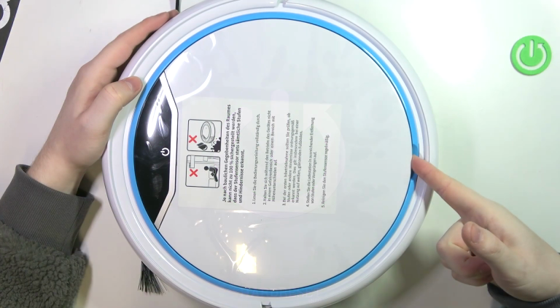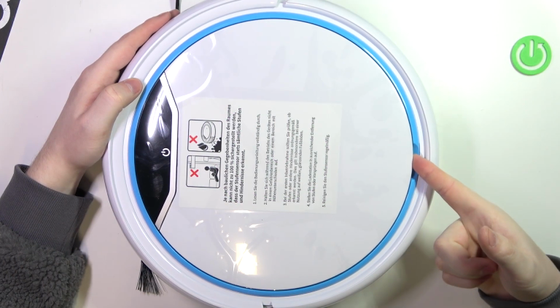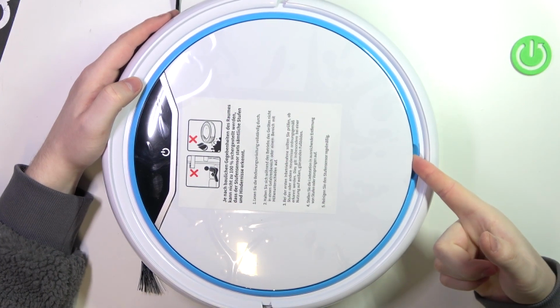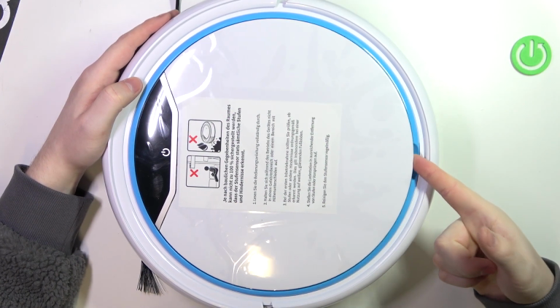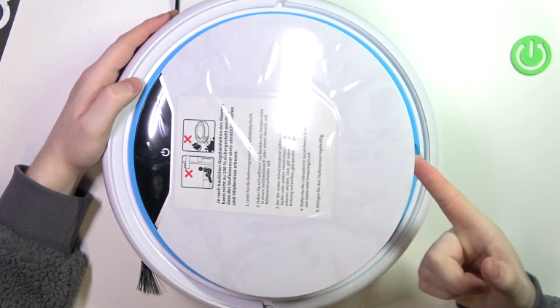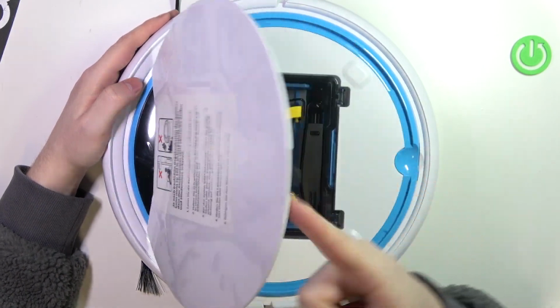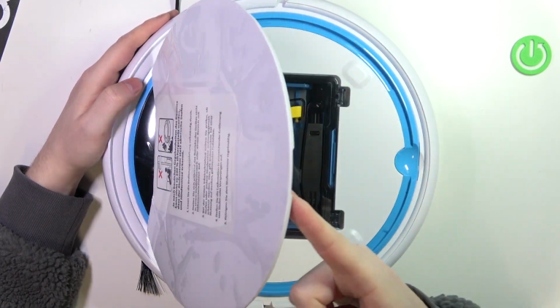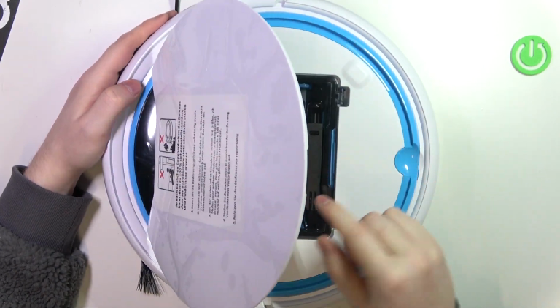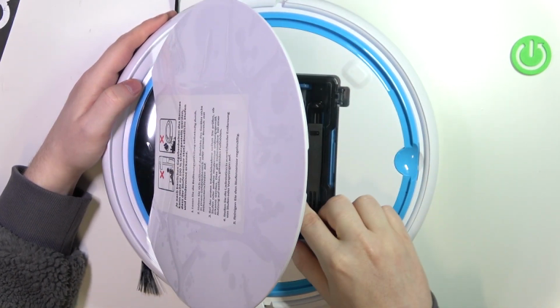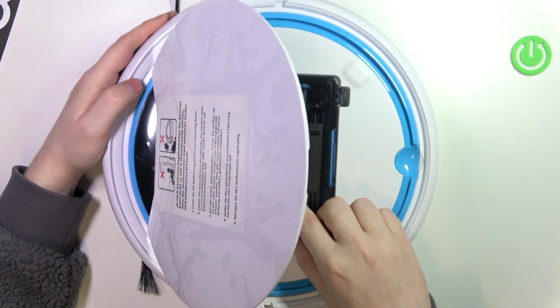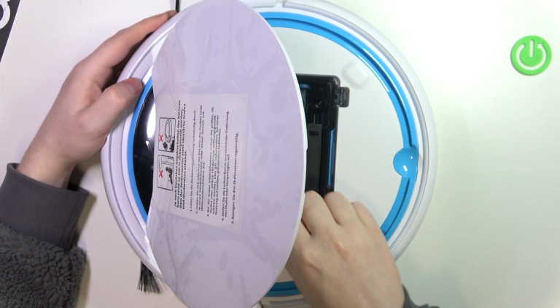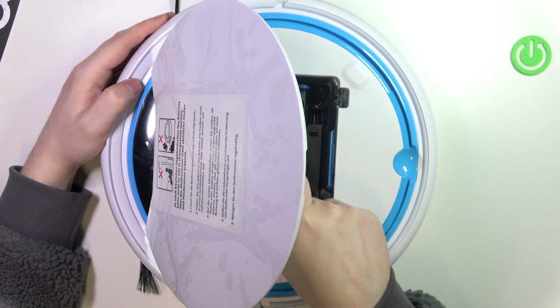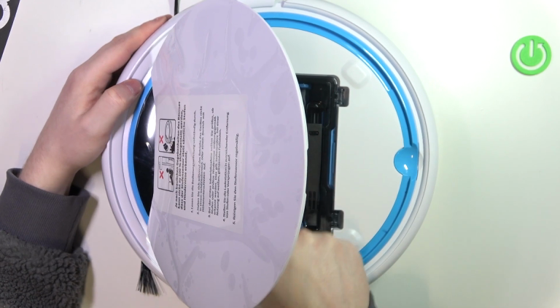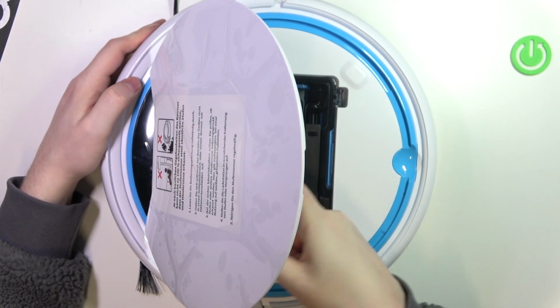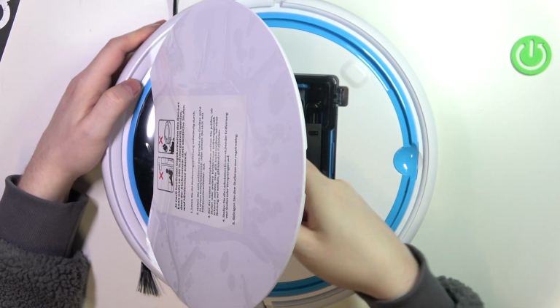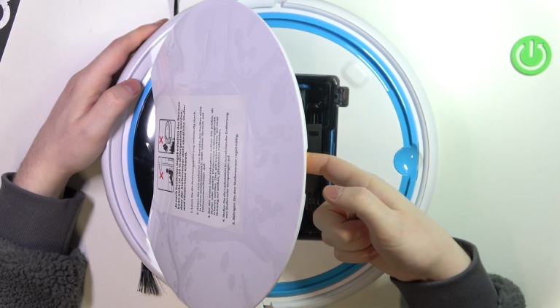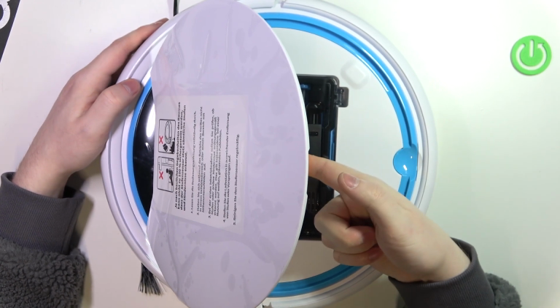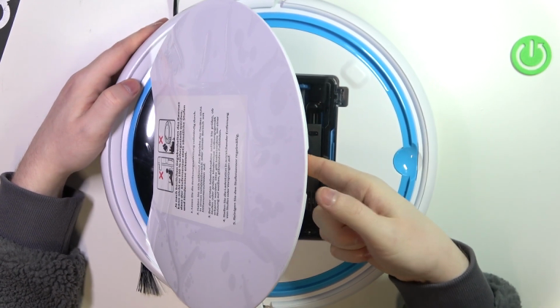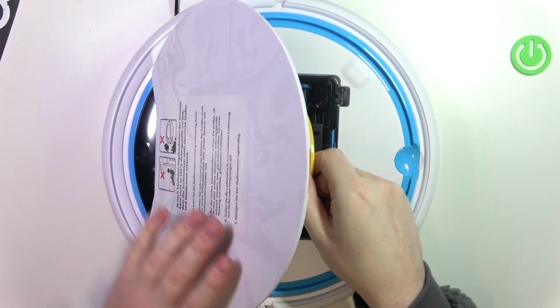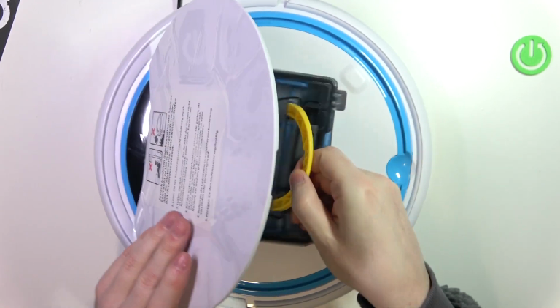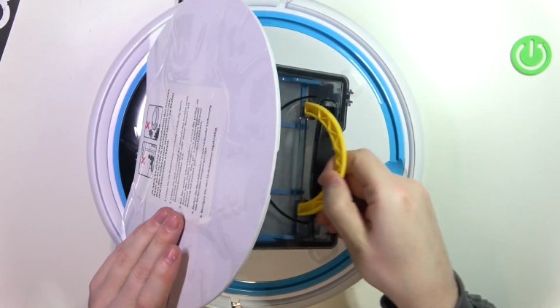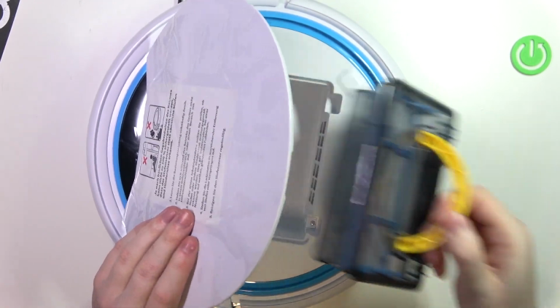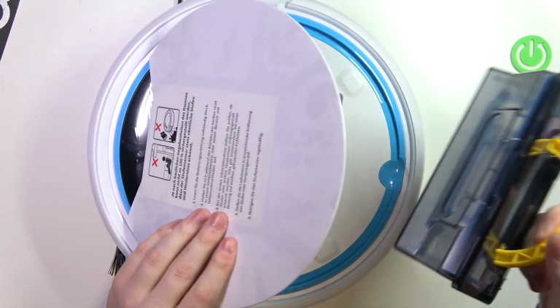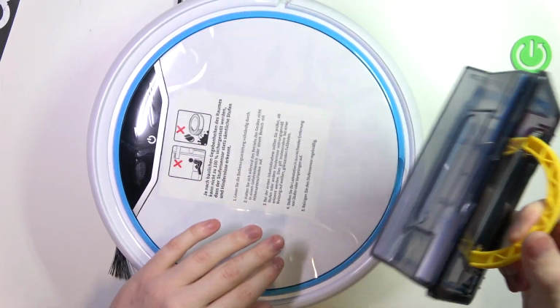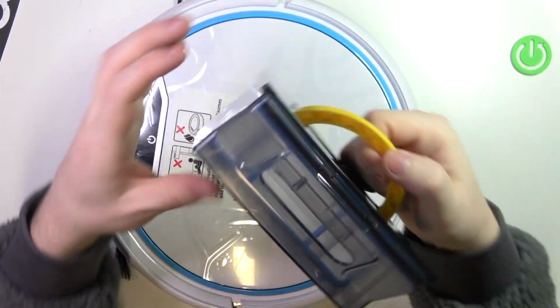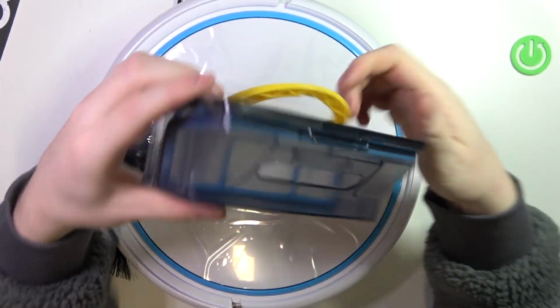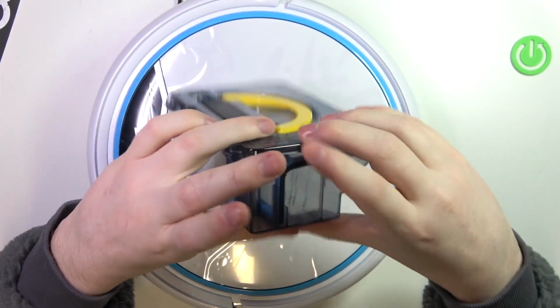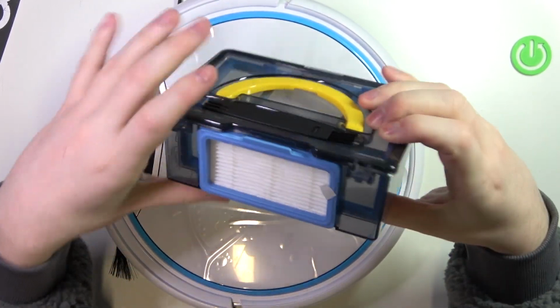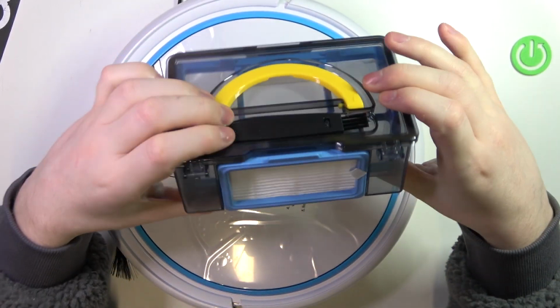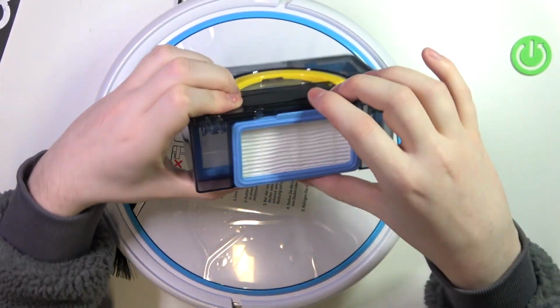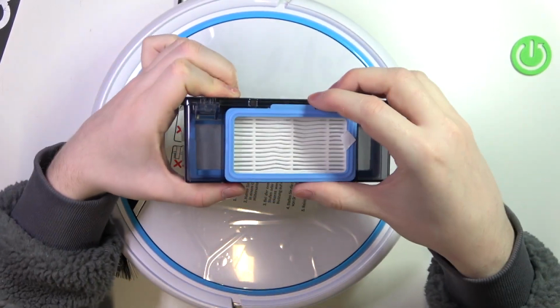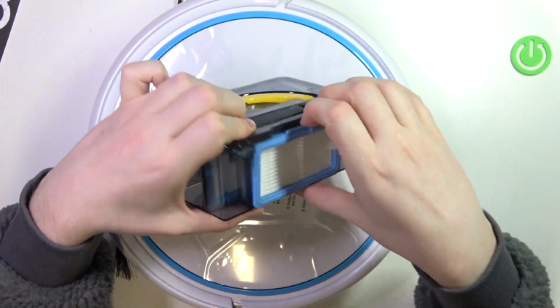To do this we'll need to open the hatch right here. Inside you can find your dustbin. To remove it you can use this yellow handle, and then inside you should be able to find your filter right here.